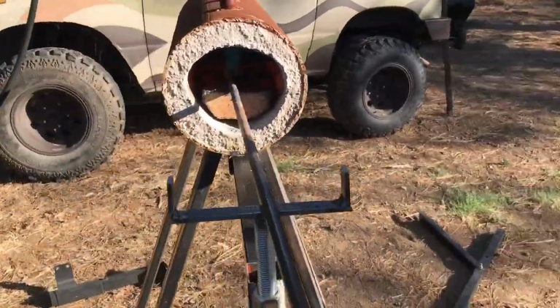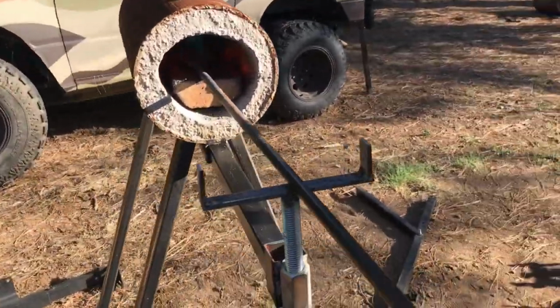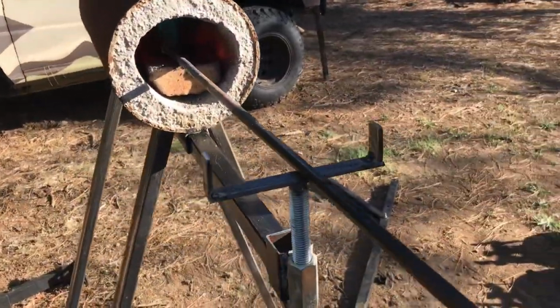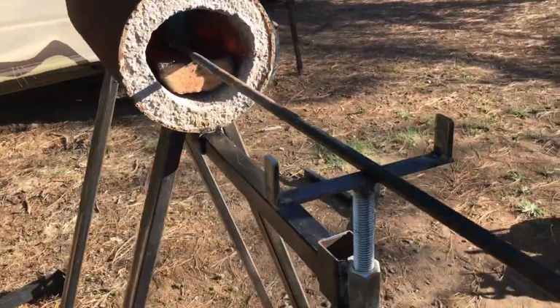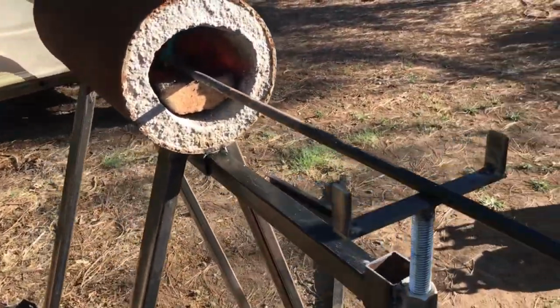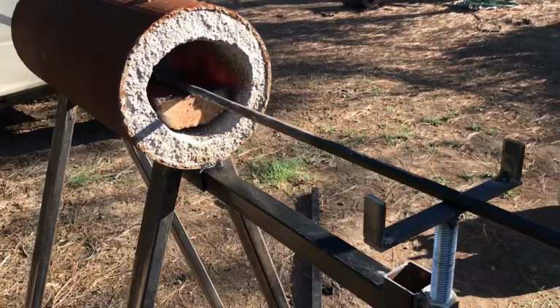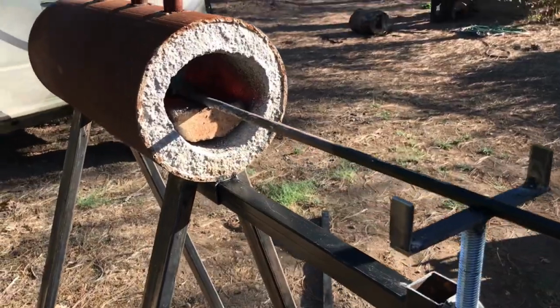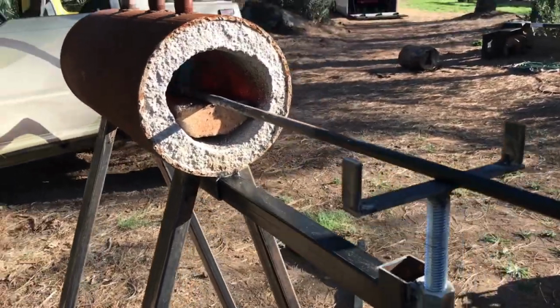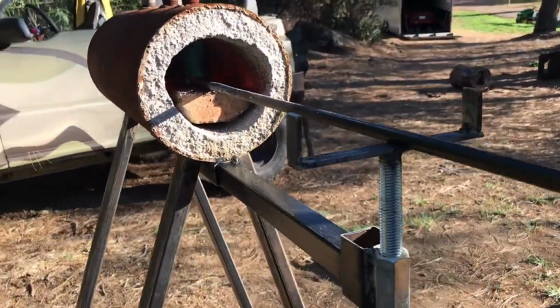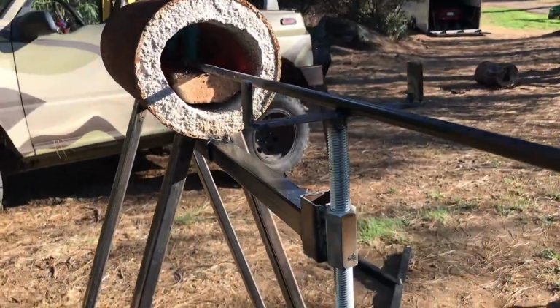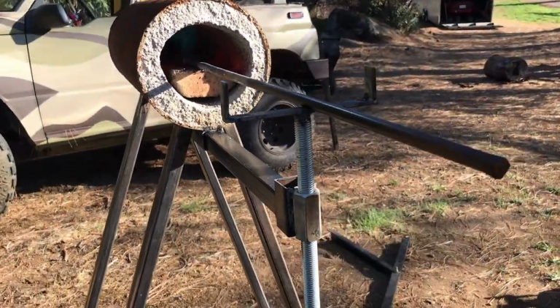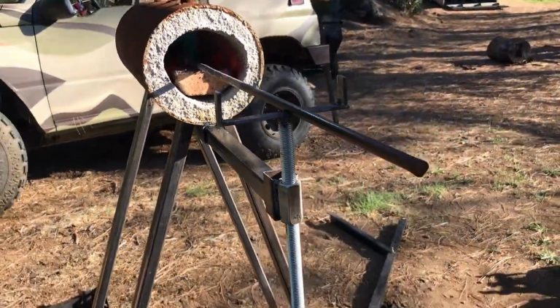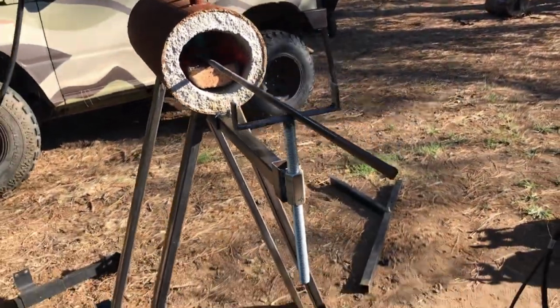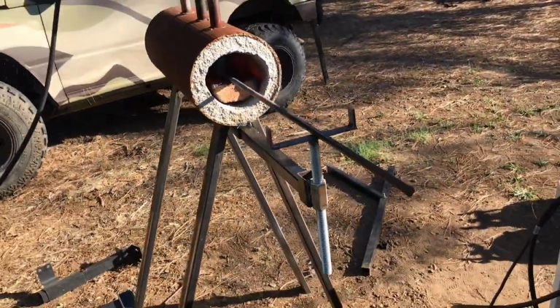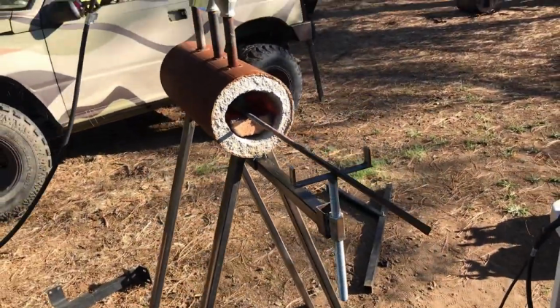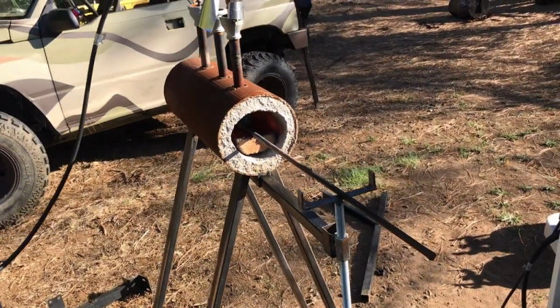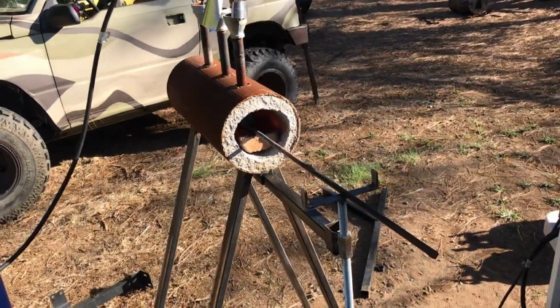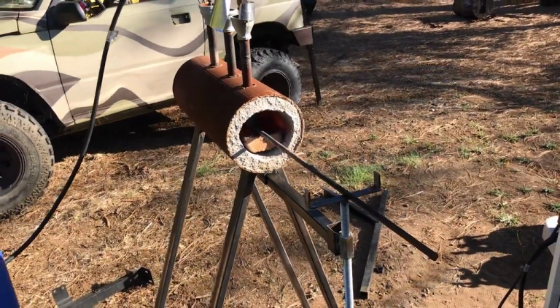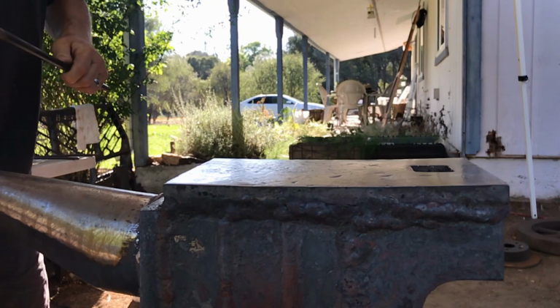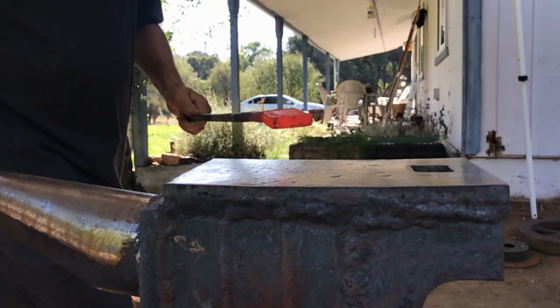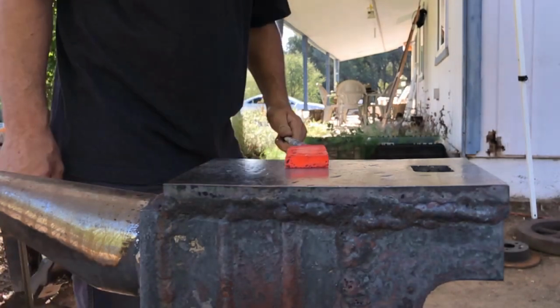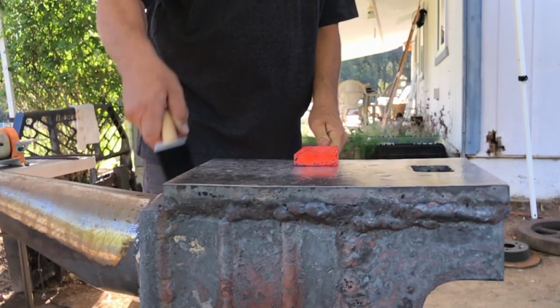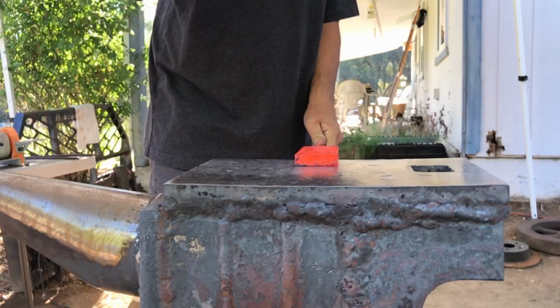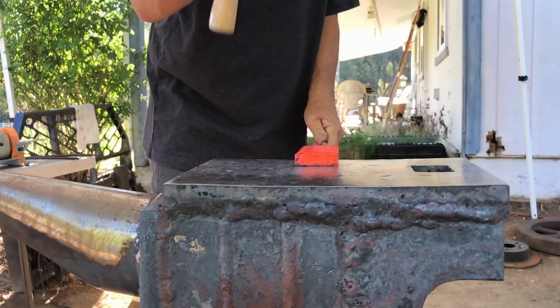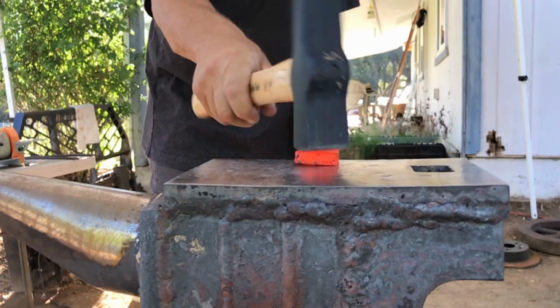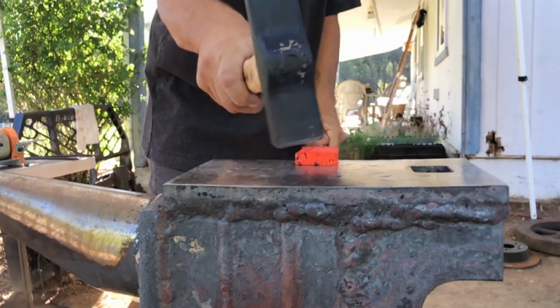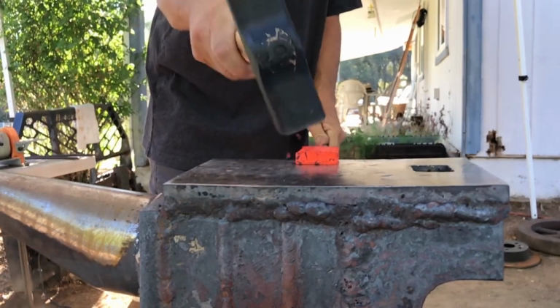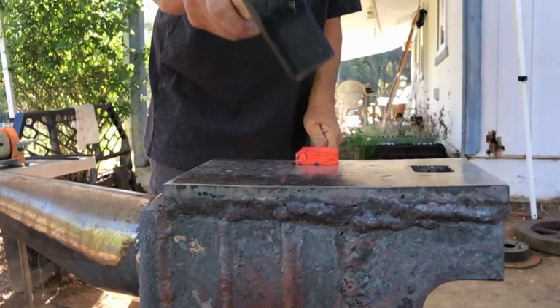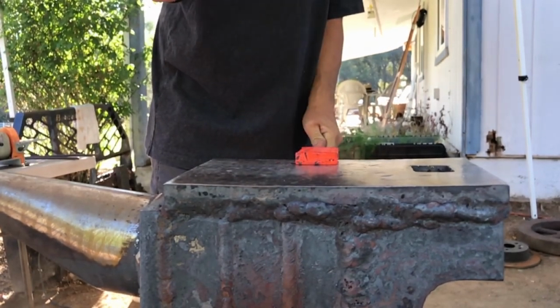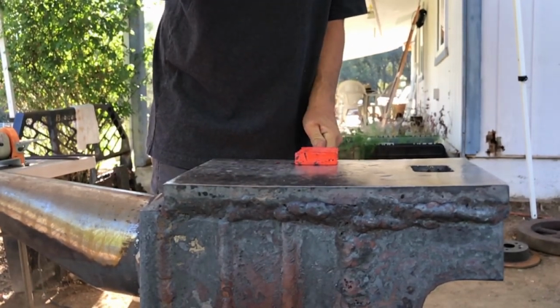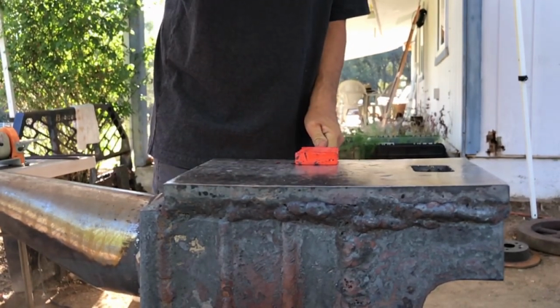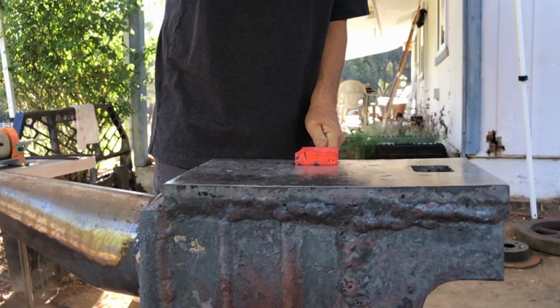This is so much nicer because now instead of standing in front of our forge sweating all day, we can go work on other stuff while we're waiting on our steel to come to heat. Thank you for watching — if you haven't already, please consider subscribing.